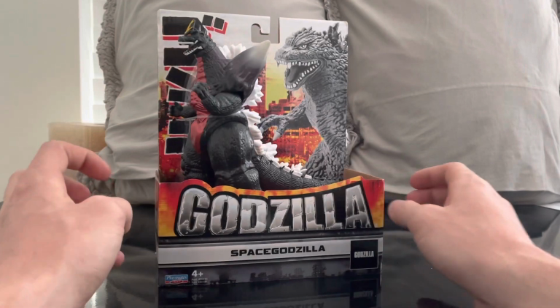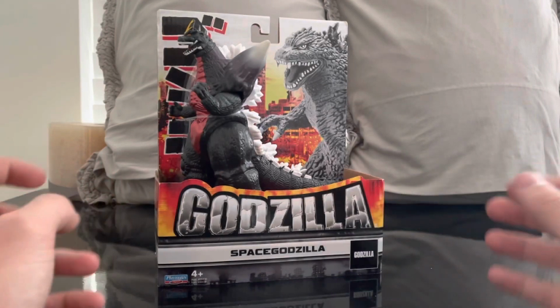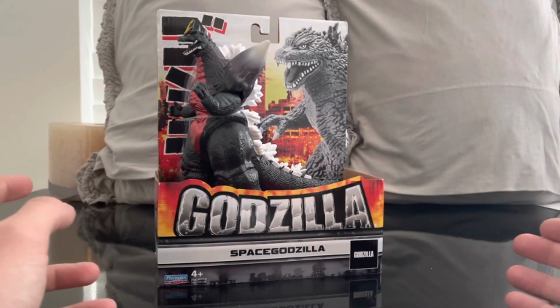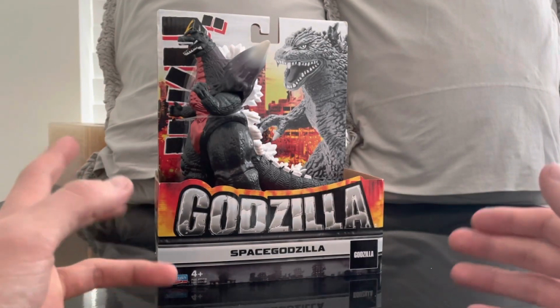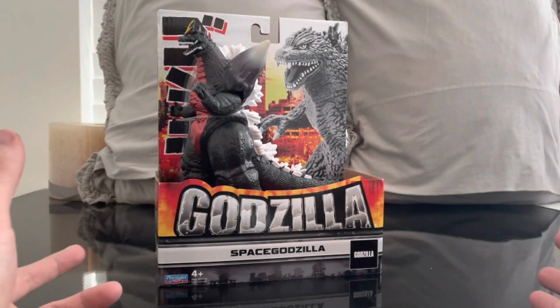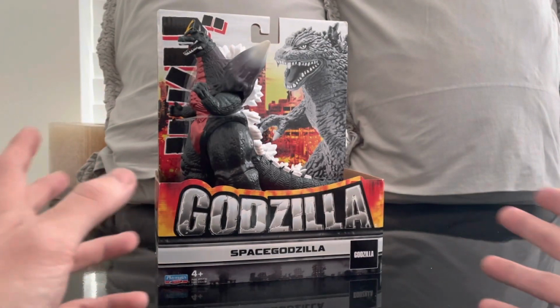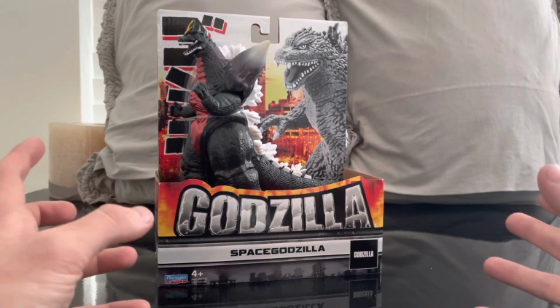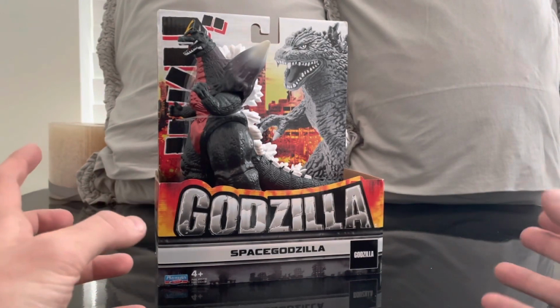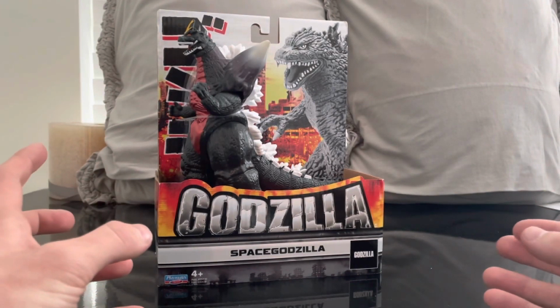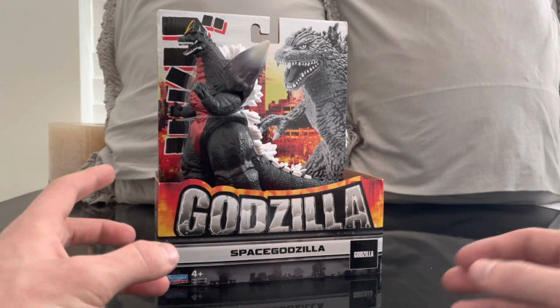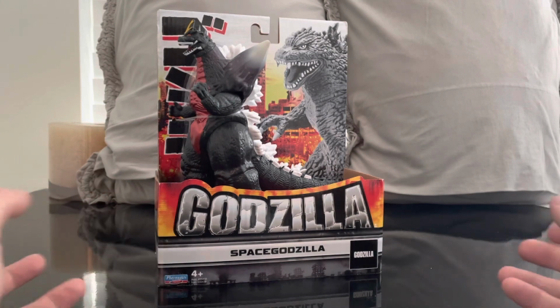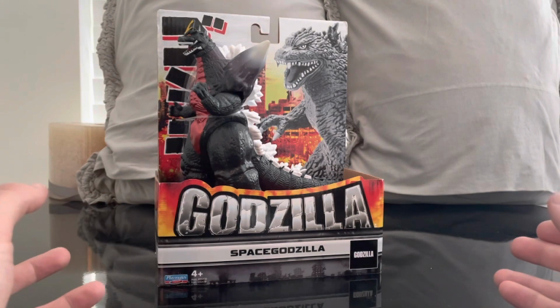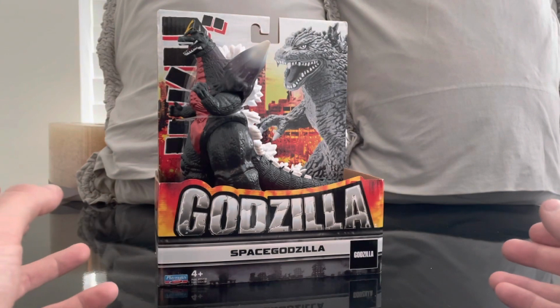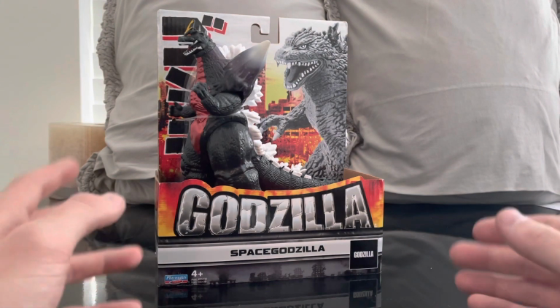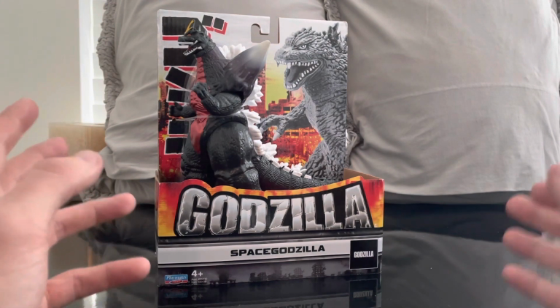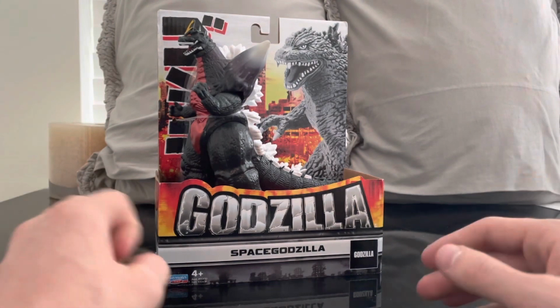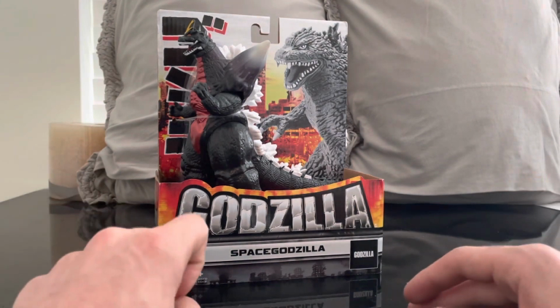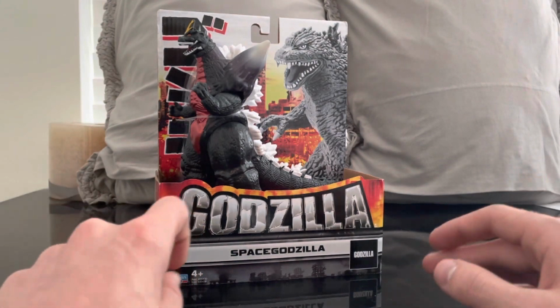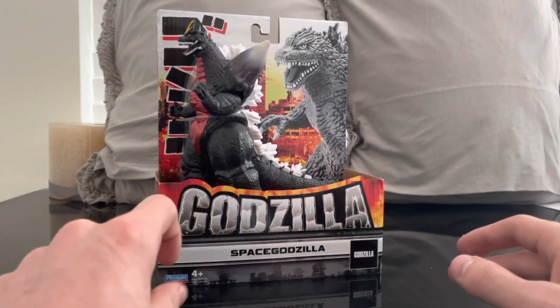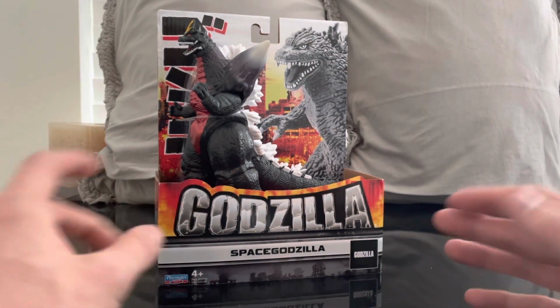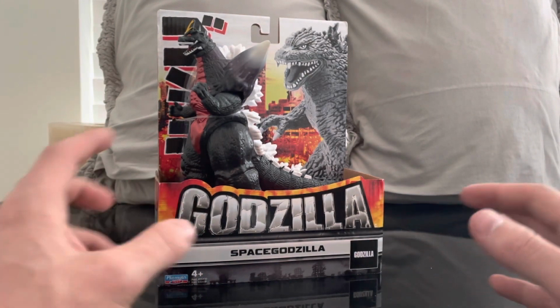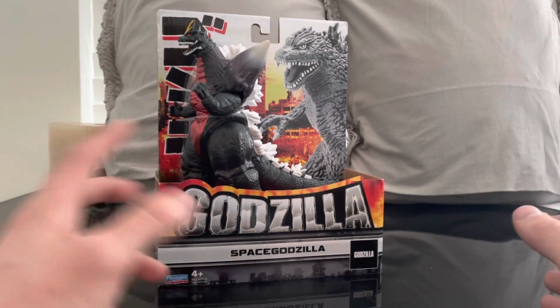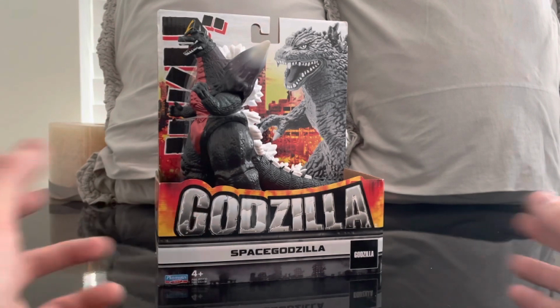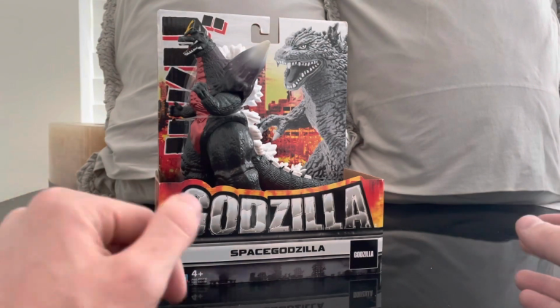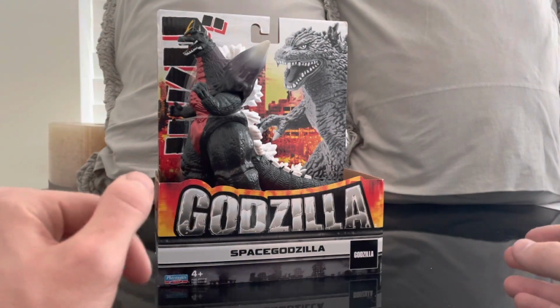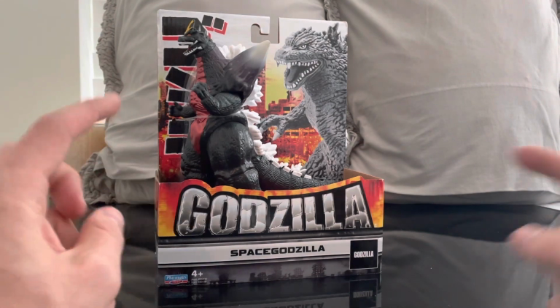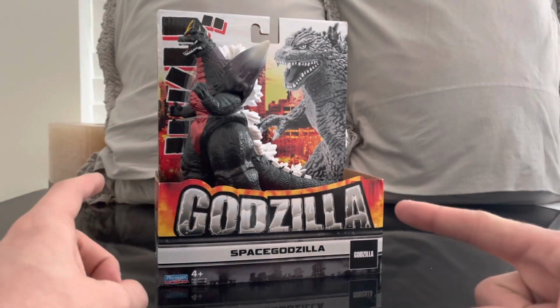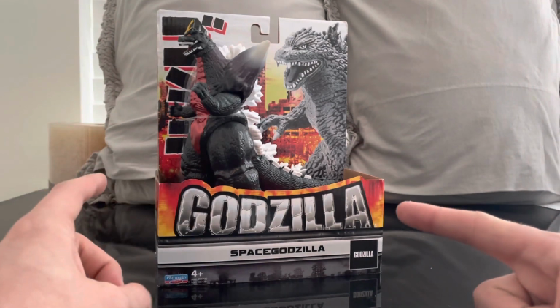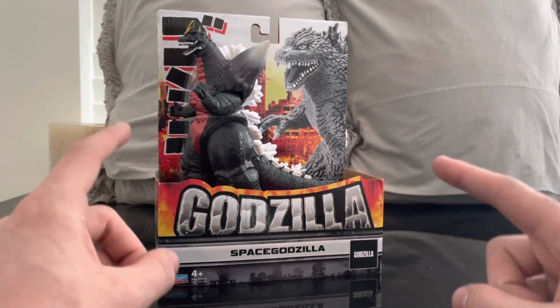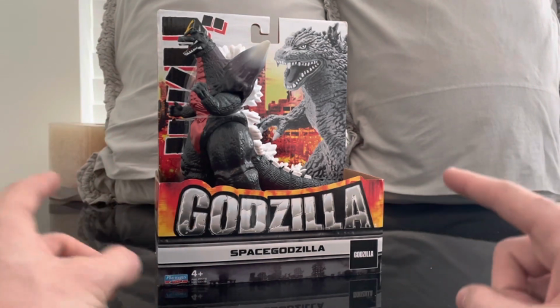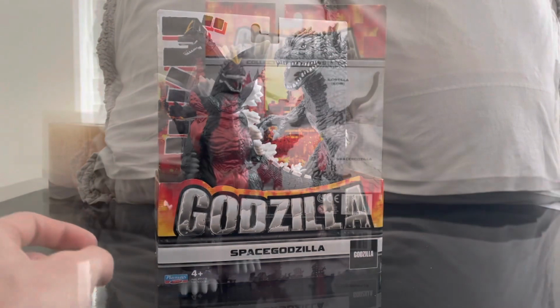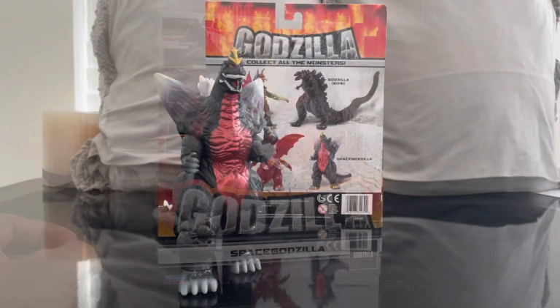Godzilla reviews are actually my favorite reviews — I love reviewing monster figures. So as long as you guys keep watching them, I will continue to make them. It just makes me happy that you guys are loving what I love to do. So we're going to open up Space Godzilla and check him out.